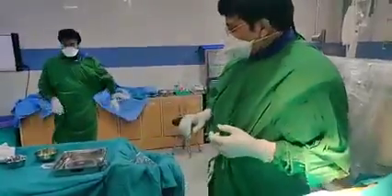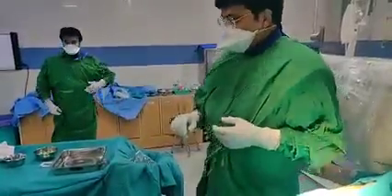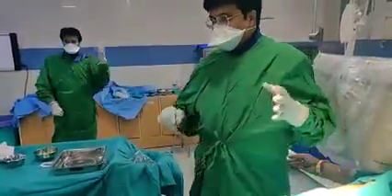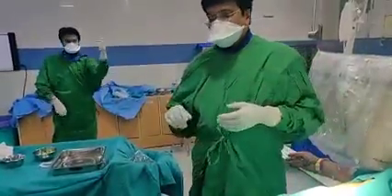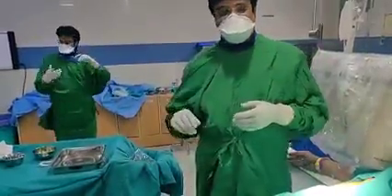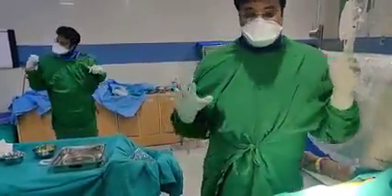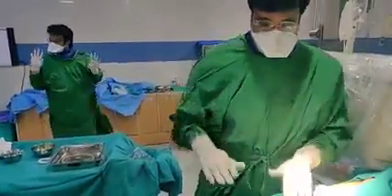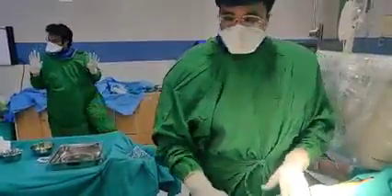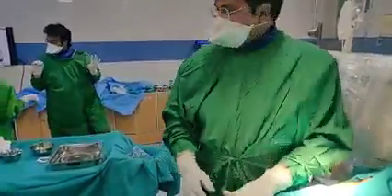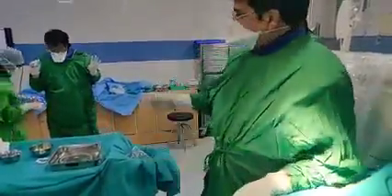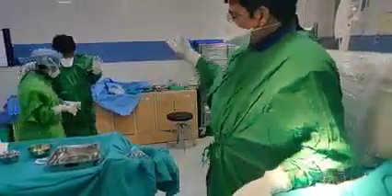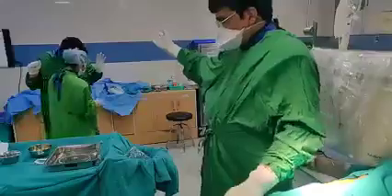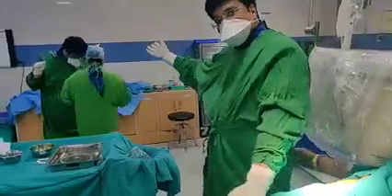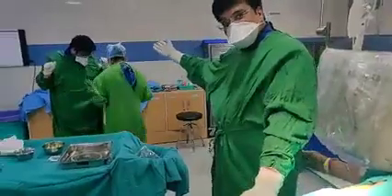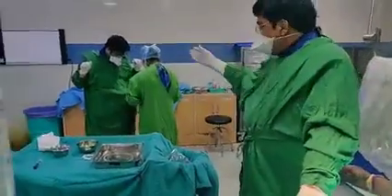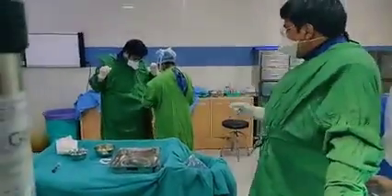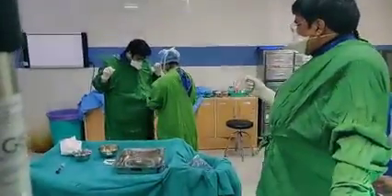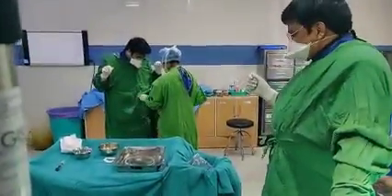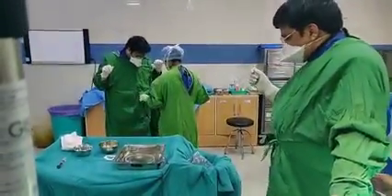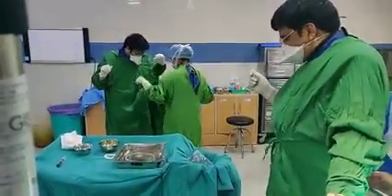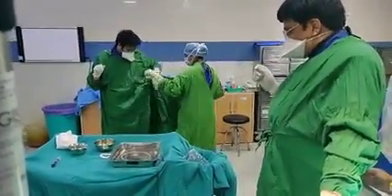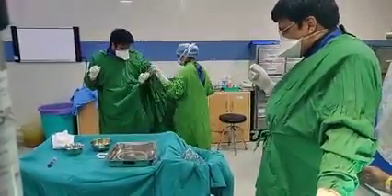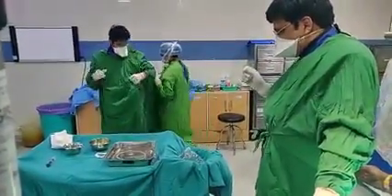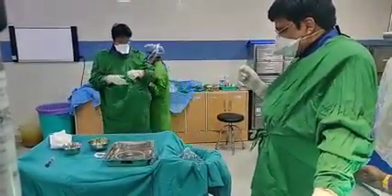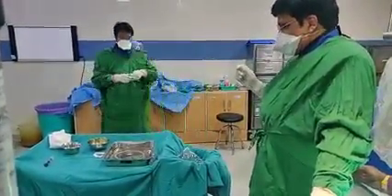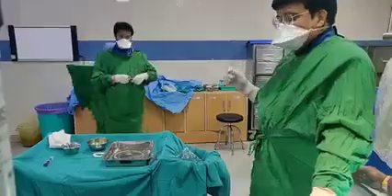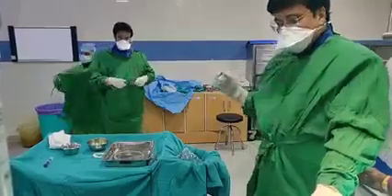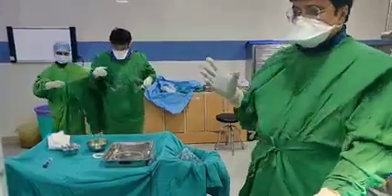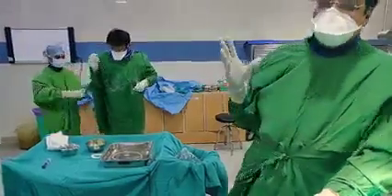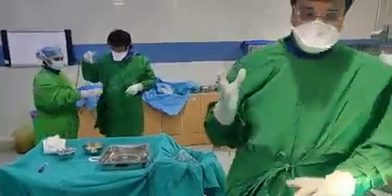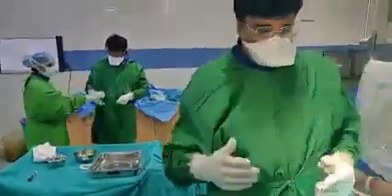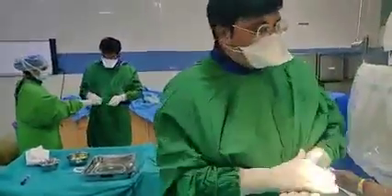We are going to do angiography today on Sunday along with Dr. Chinmay Gupta, who is now getting dressed. I want to tell you how angiography is so simple.